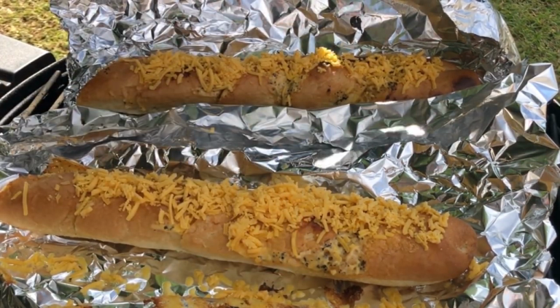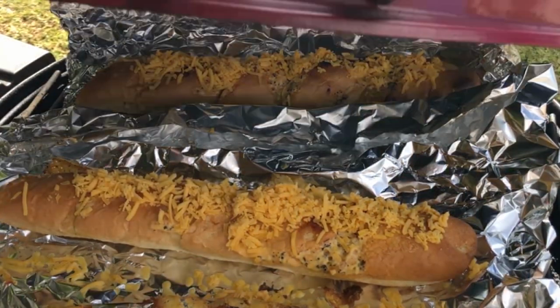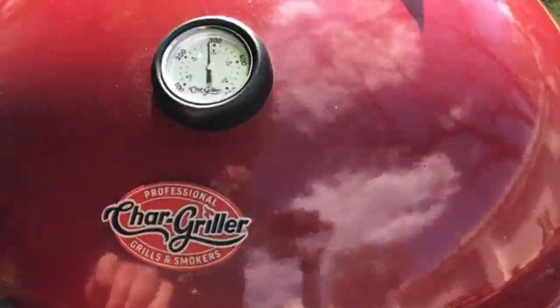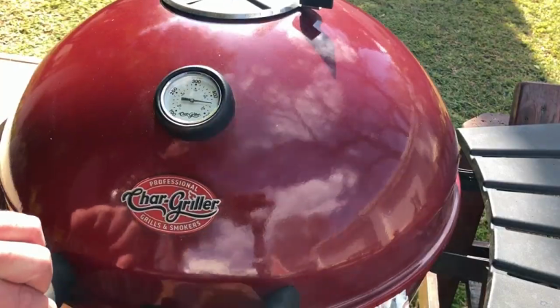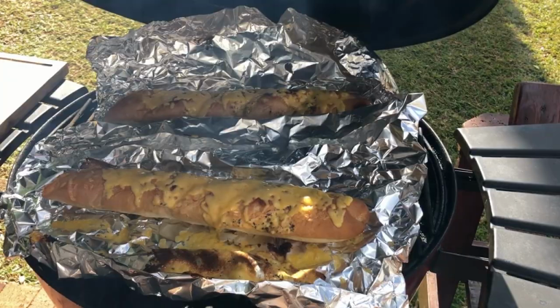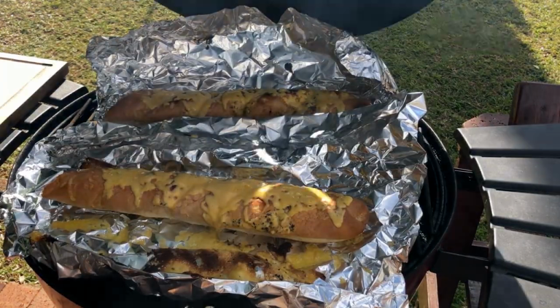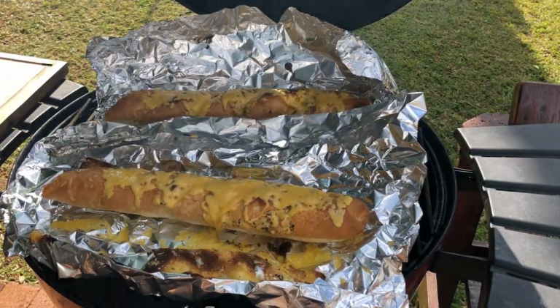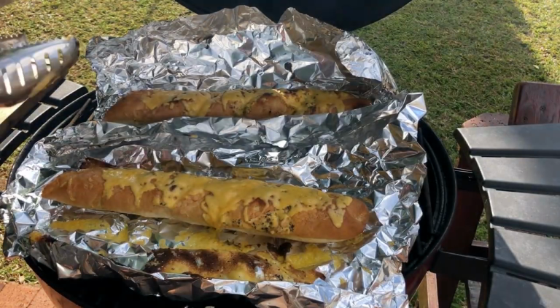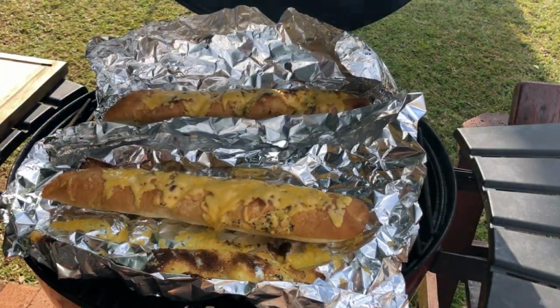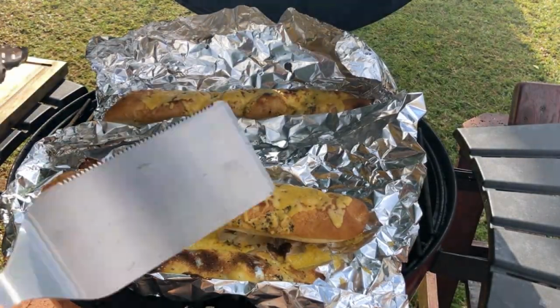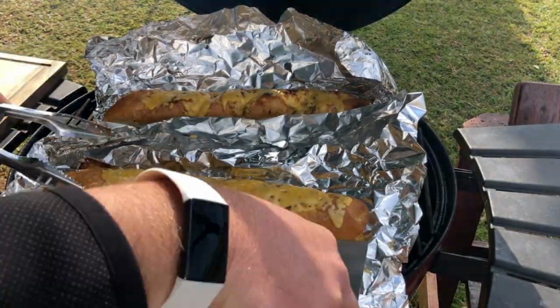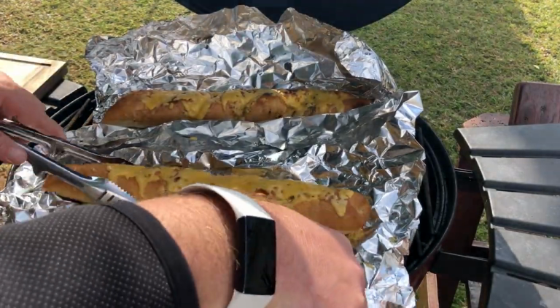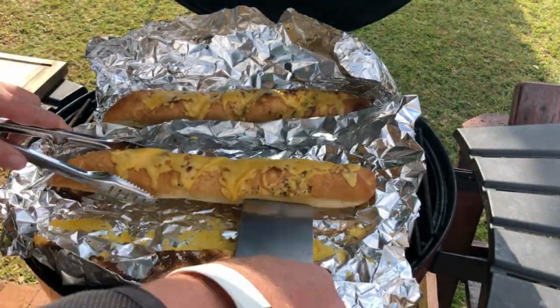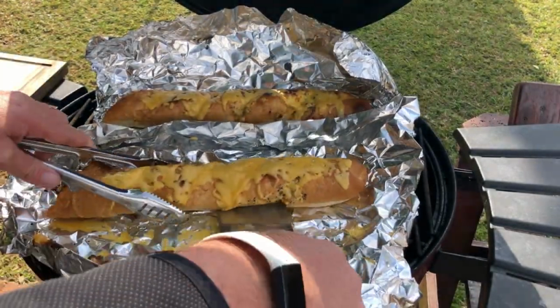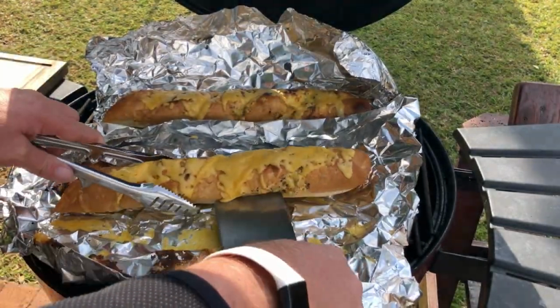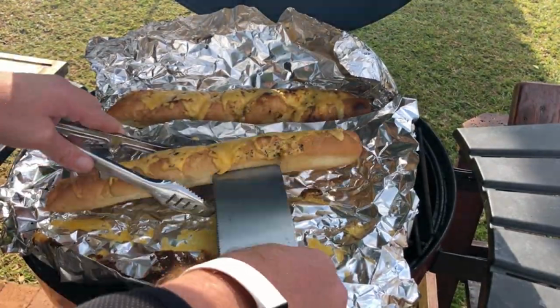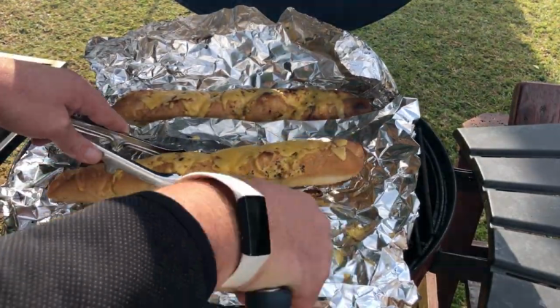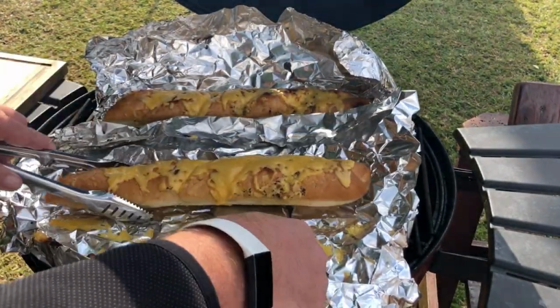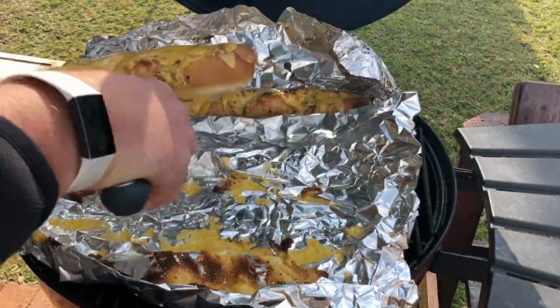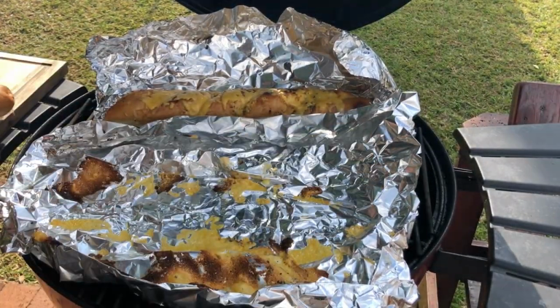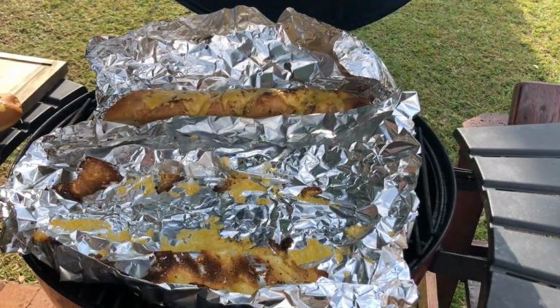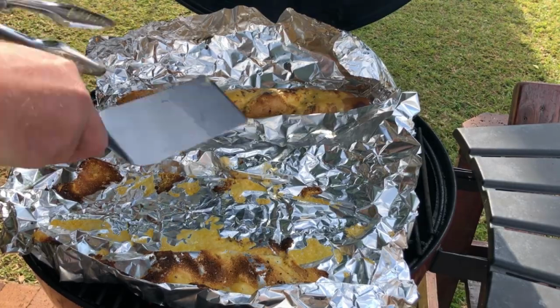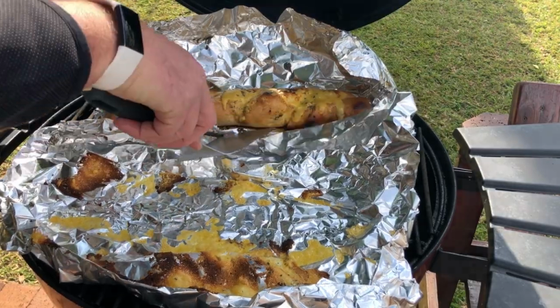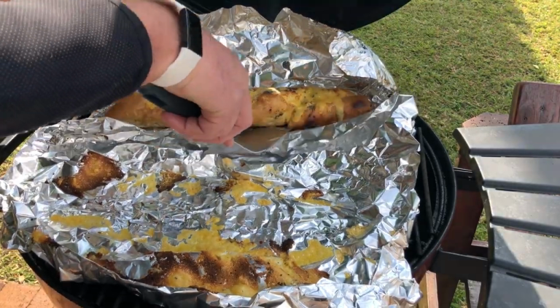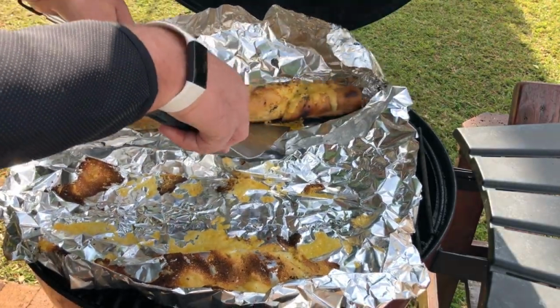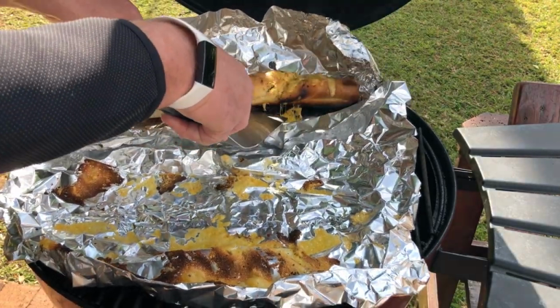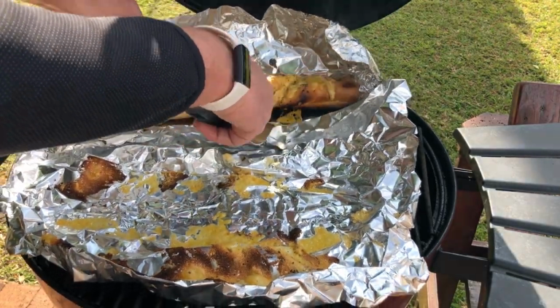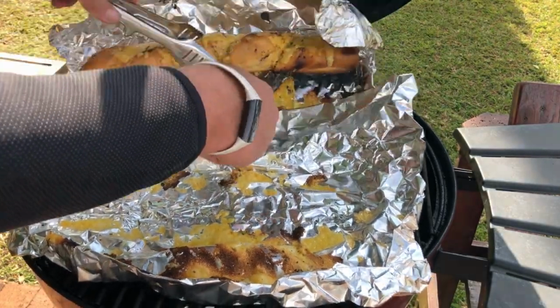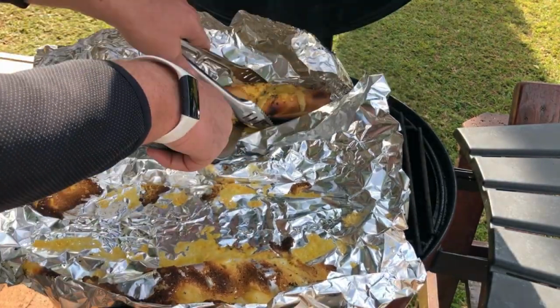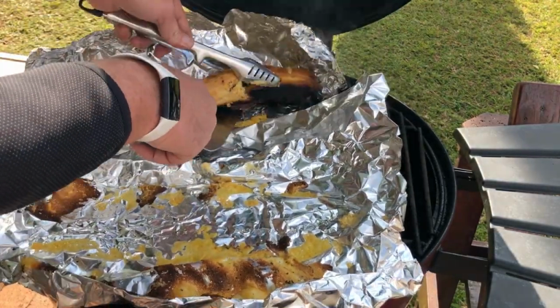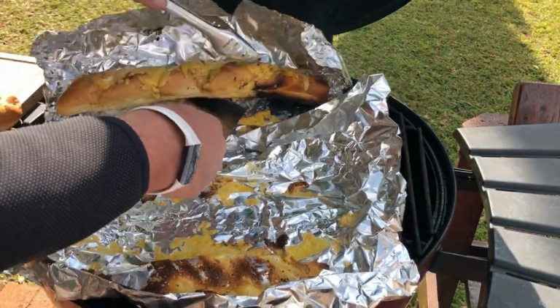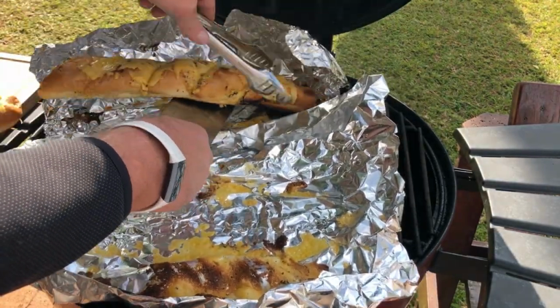Close your braai lid to melt the cheese. The melting of the cheese took me two minutes. When the cheese is melted, remove the loaves of bread from your braai and serve.